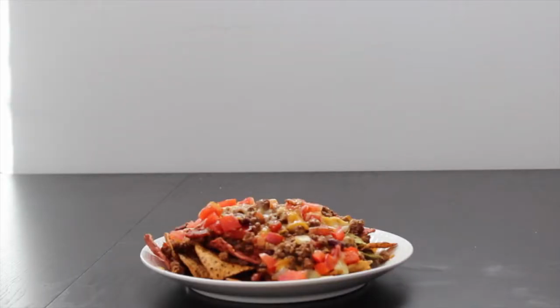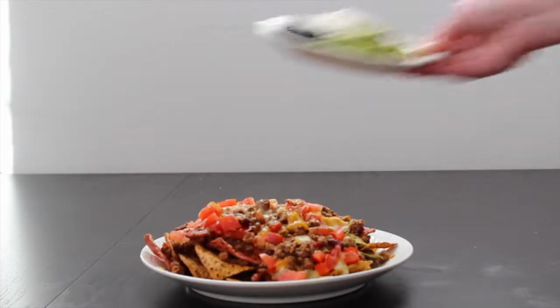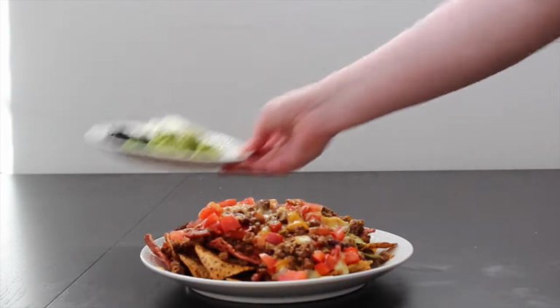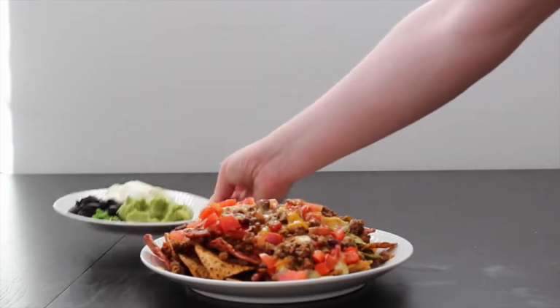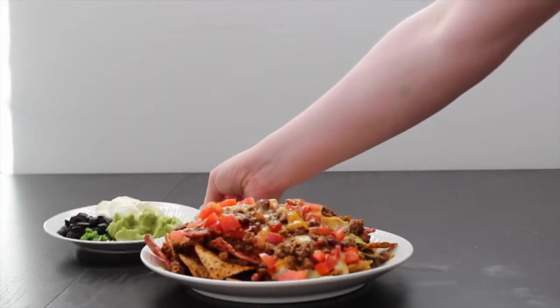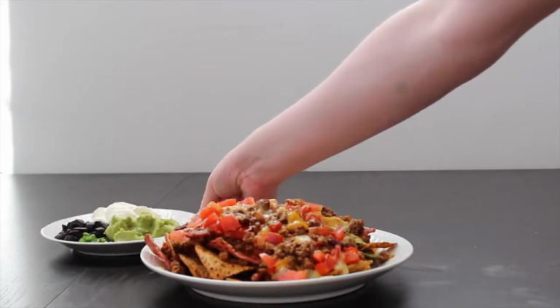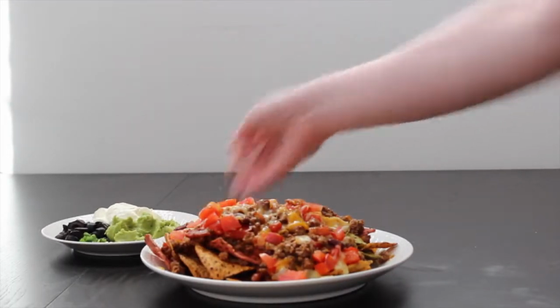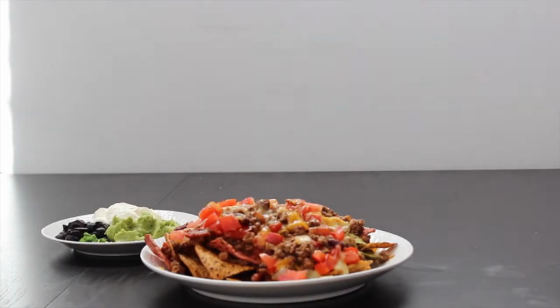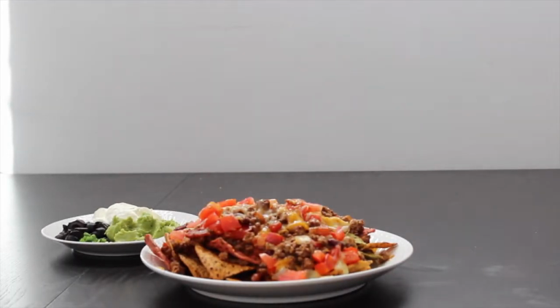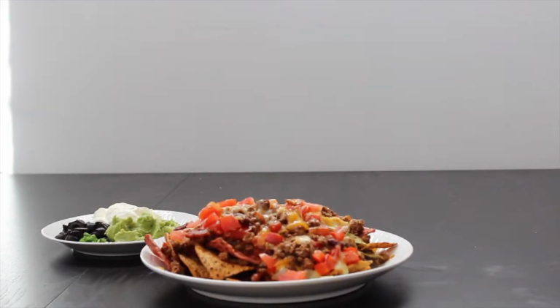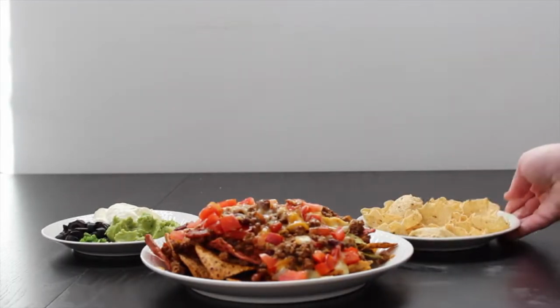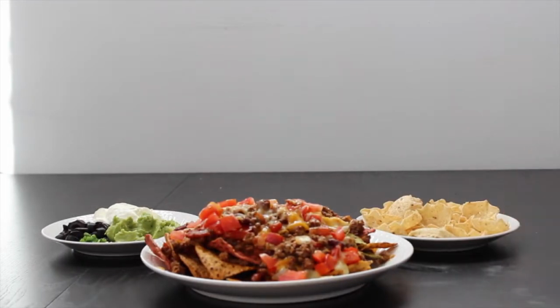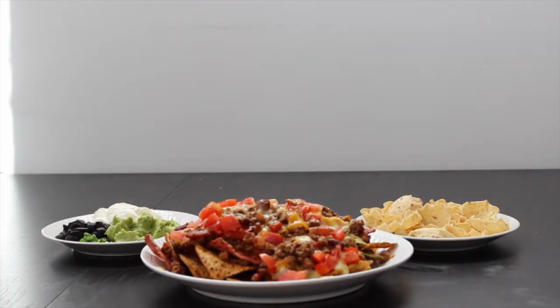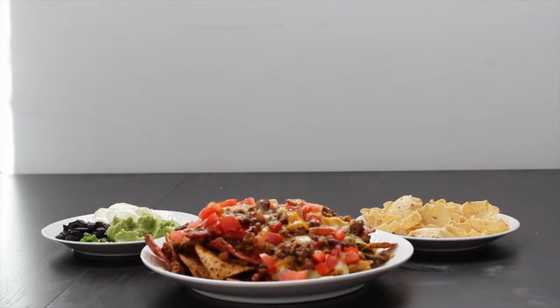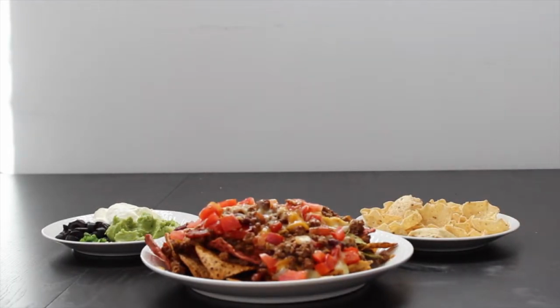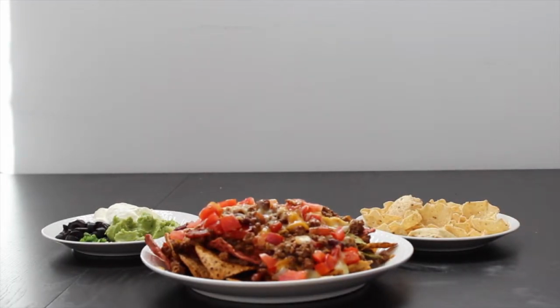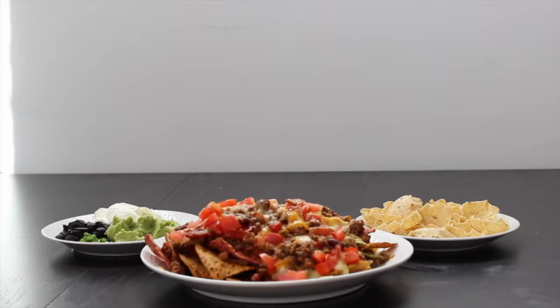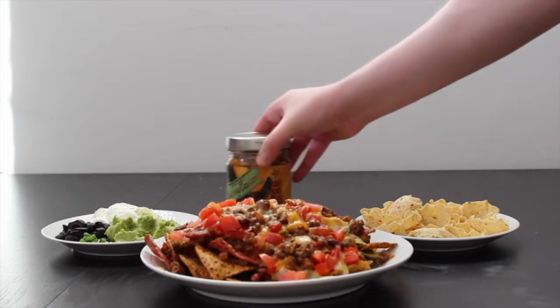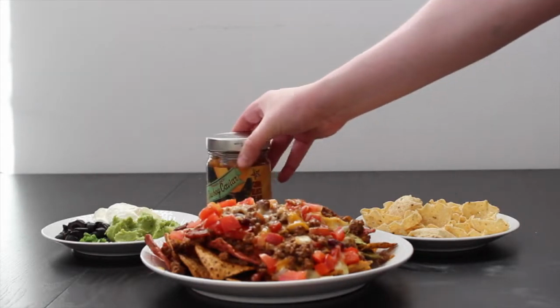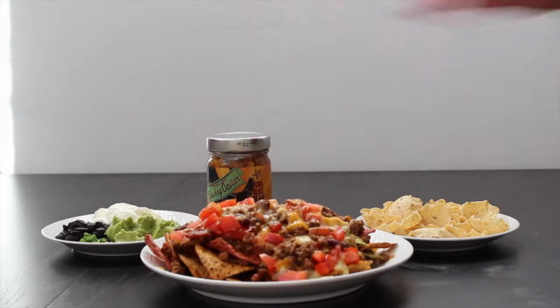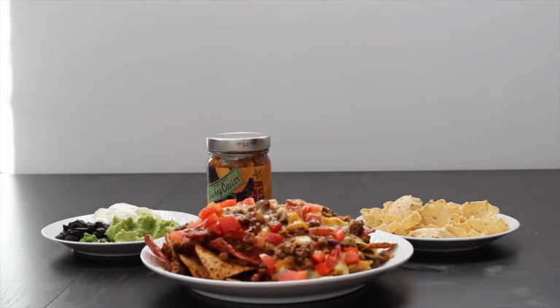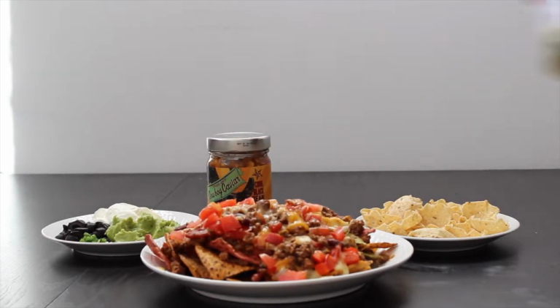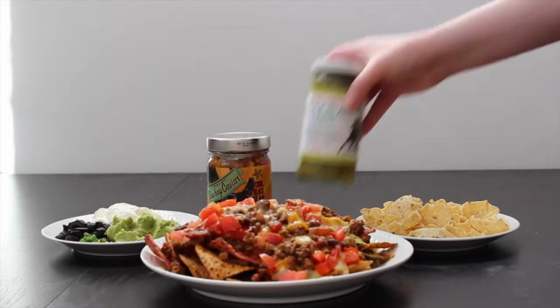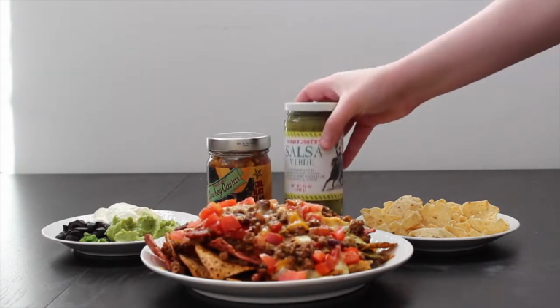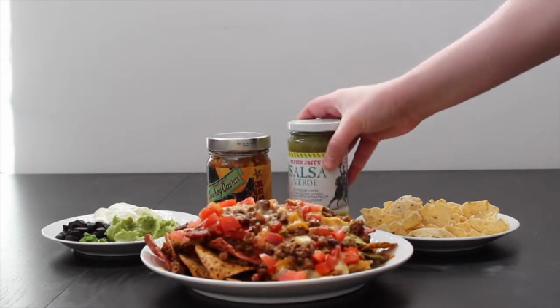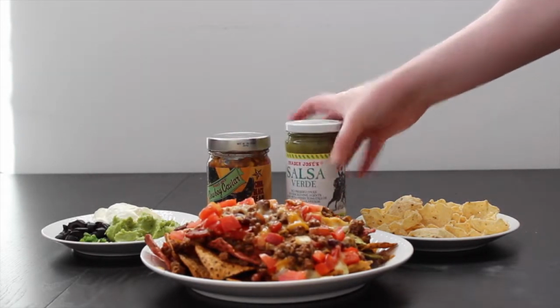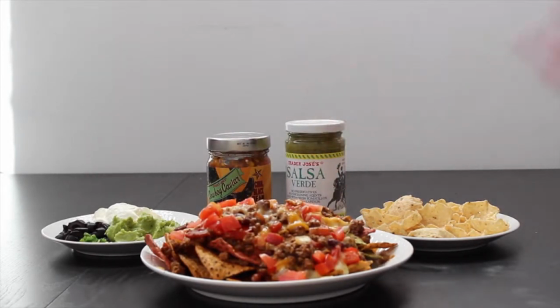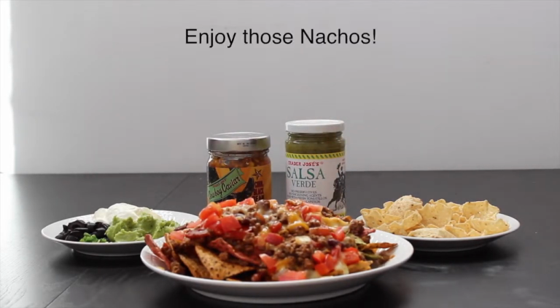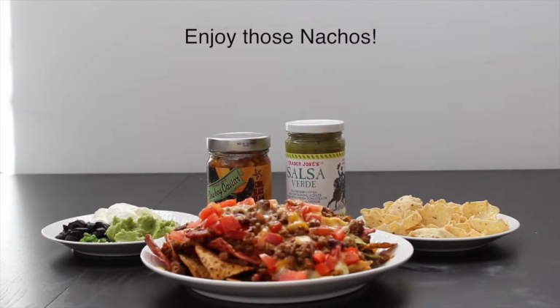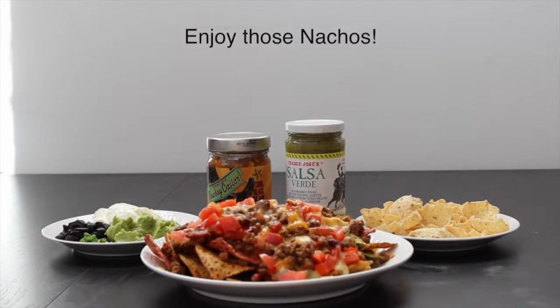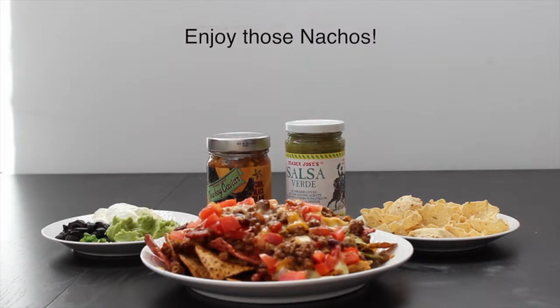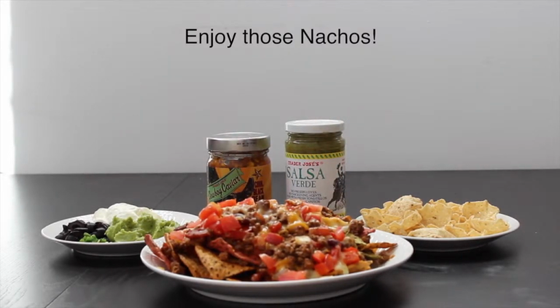Then add some guacamole and sour cream, a few chips, a variety of salsas, and enjoy your new snack.